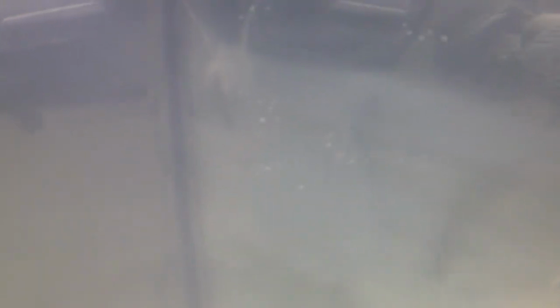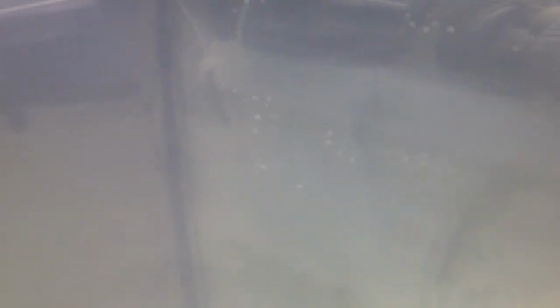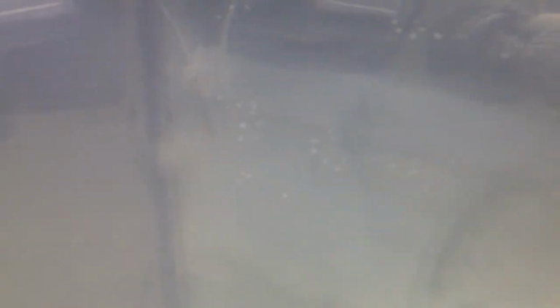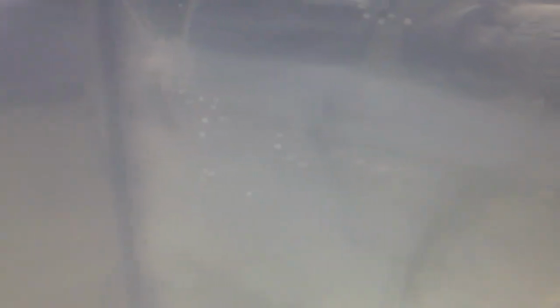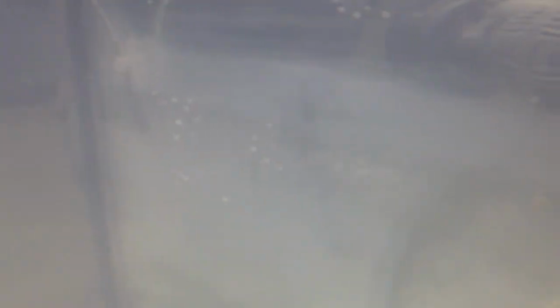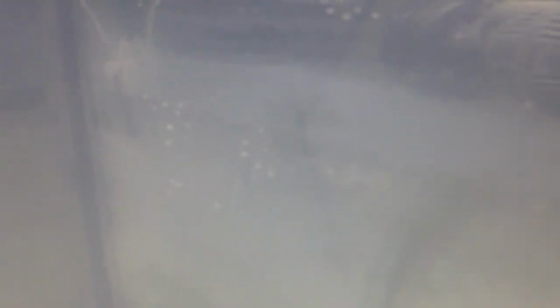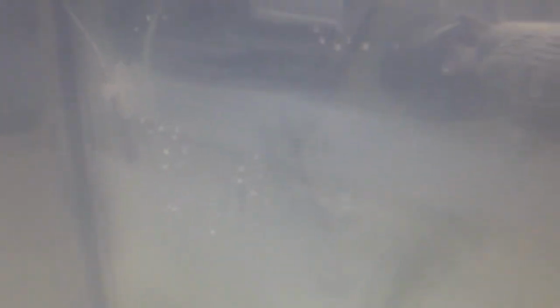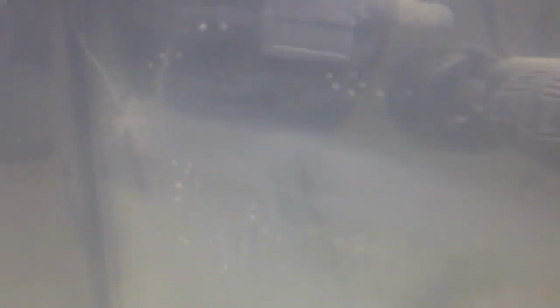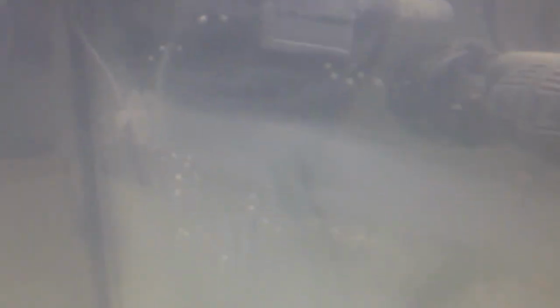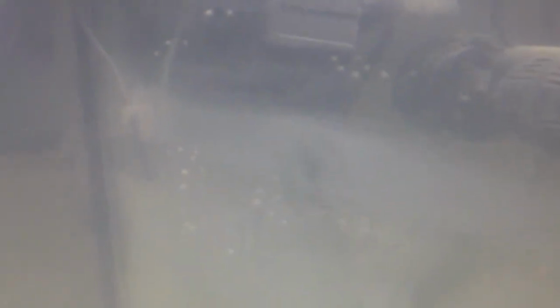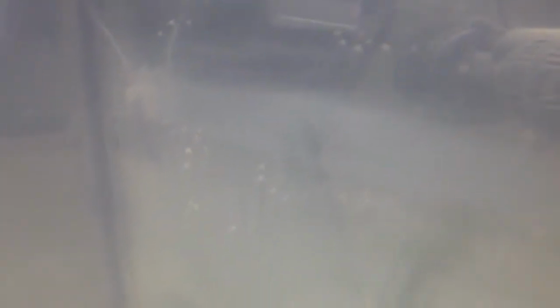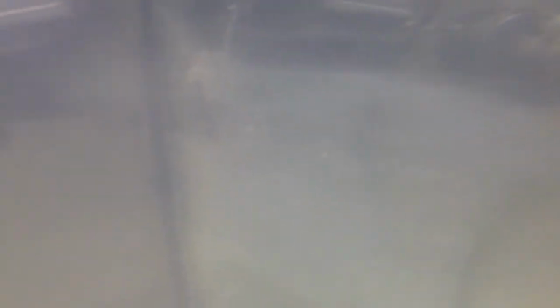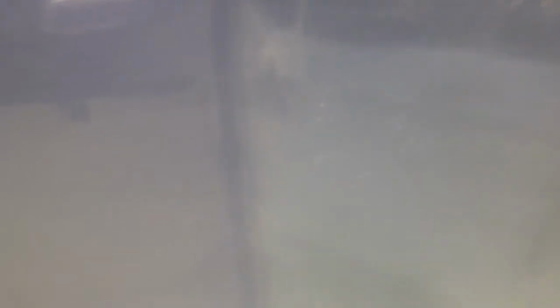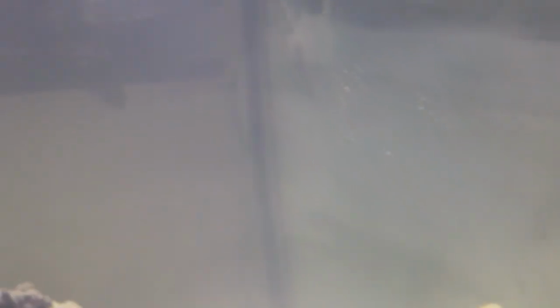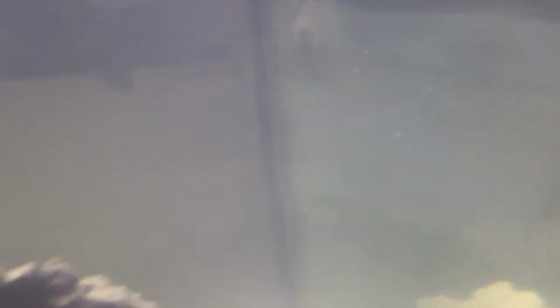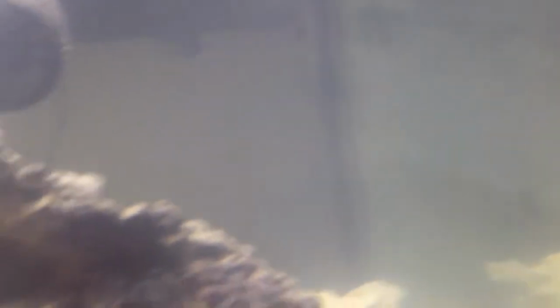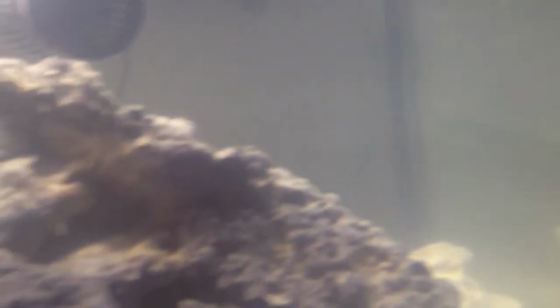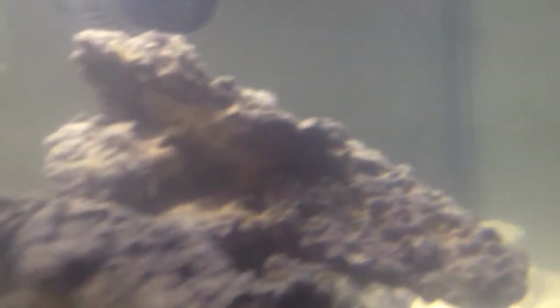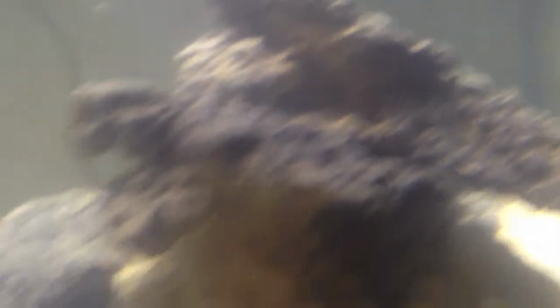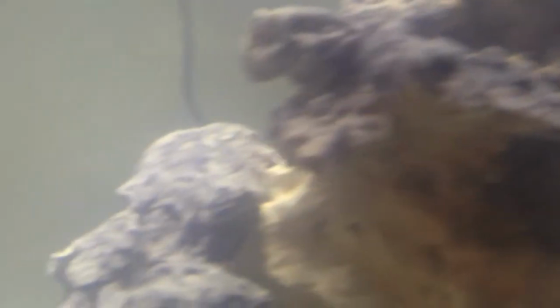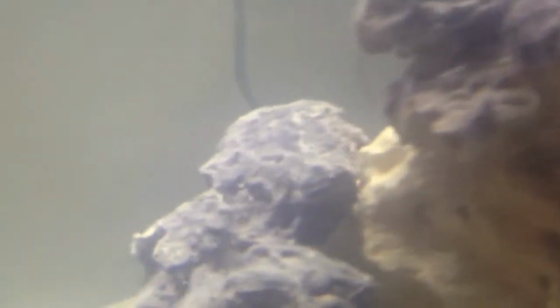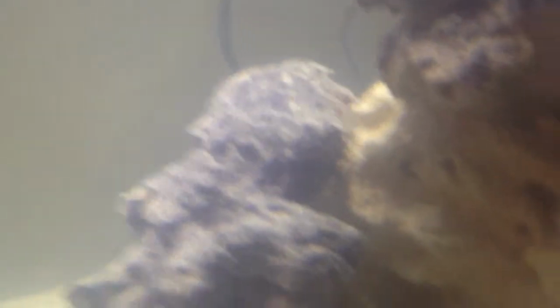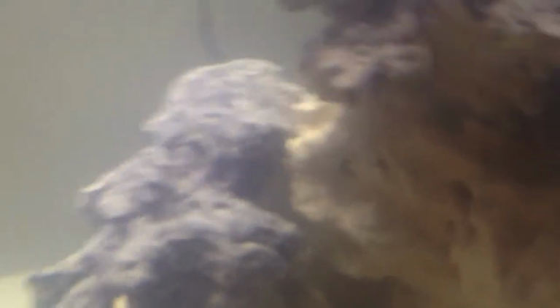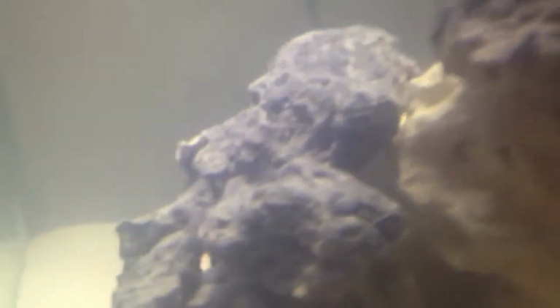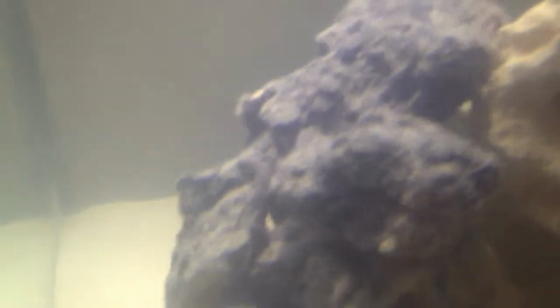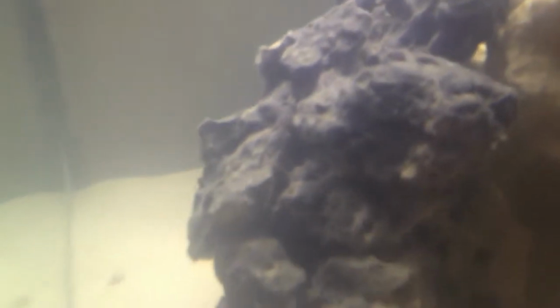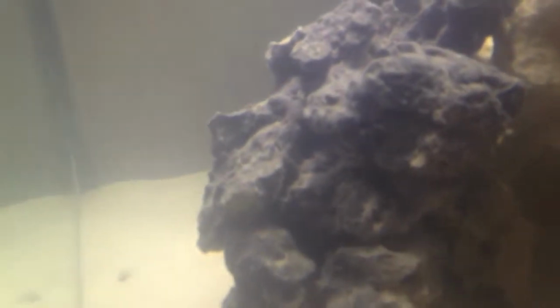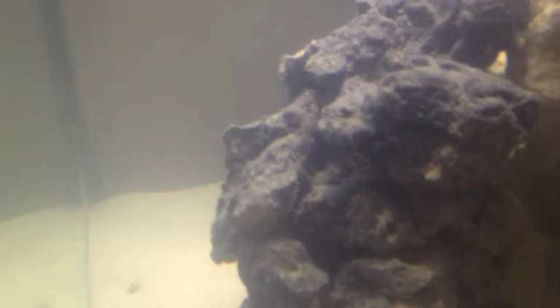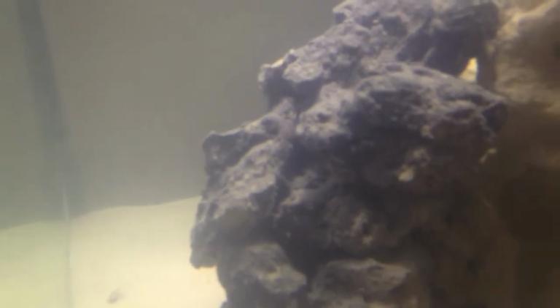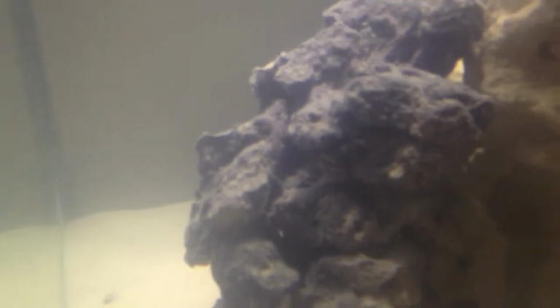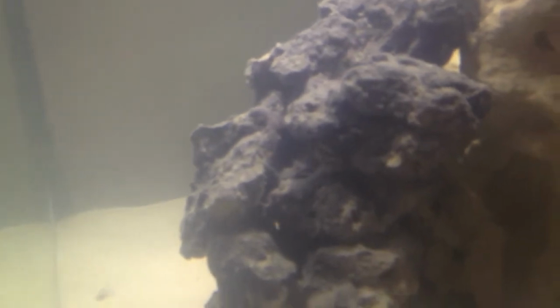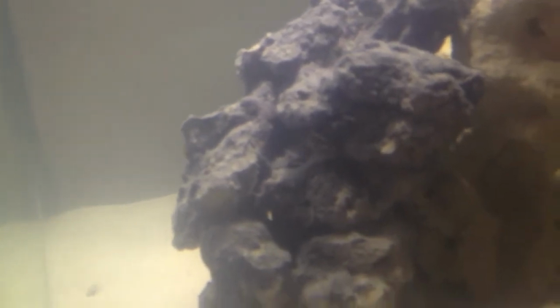I've got little organisms growing on the side of the tank — not sure what they are — and quite a few worms on the live rock.